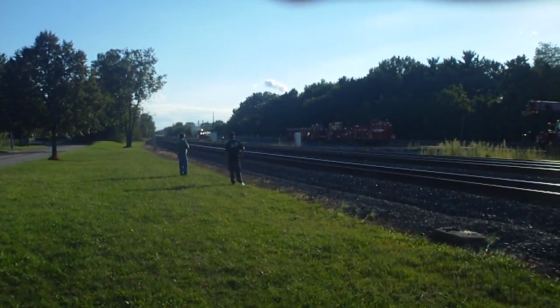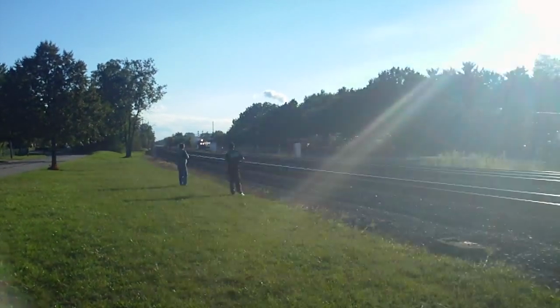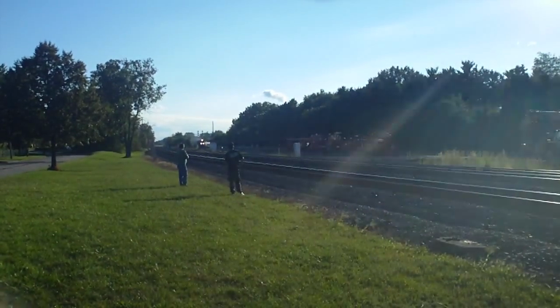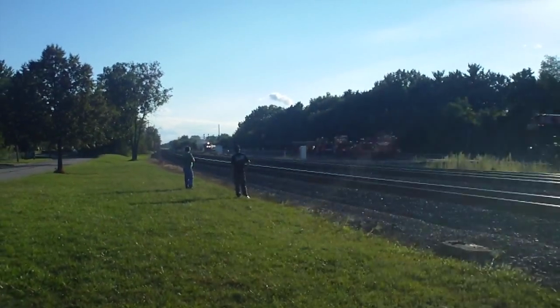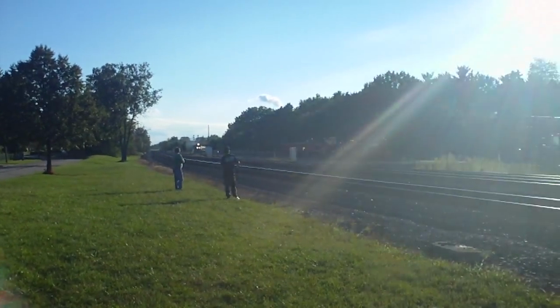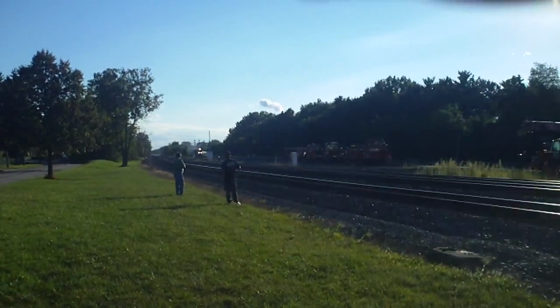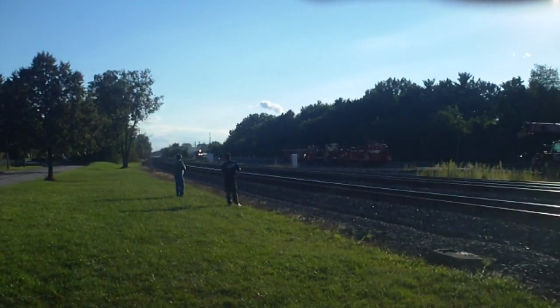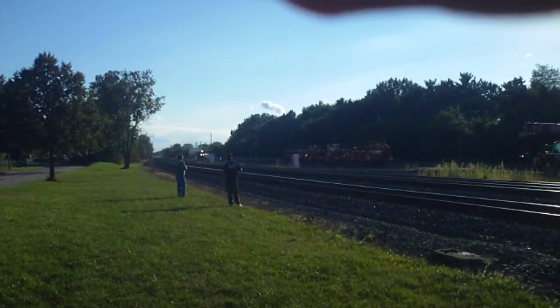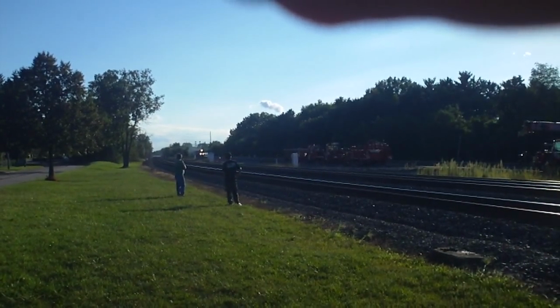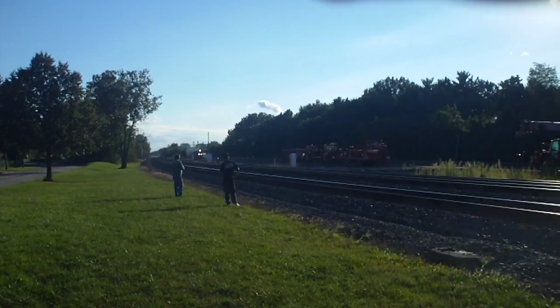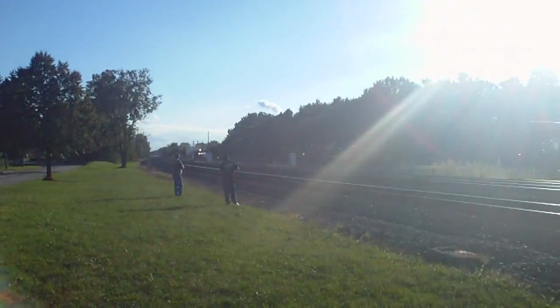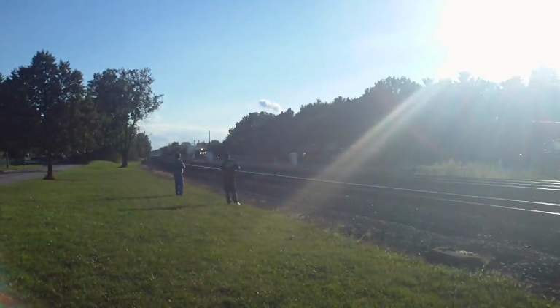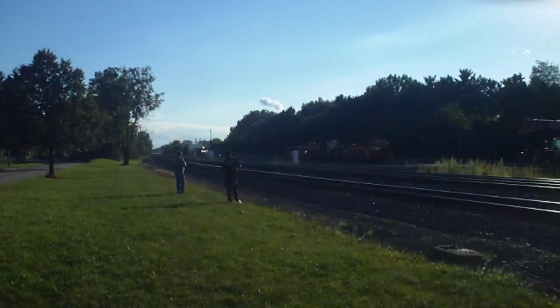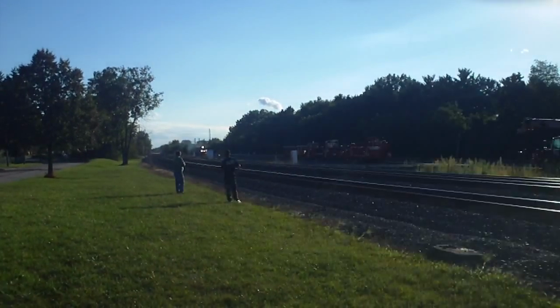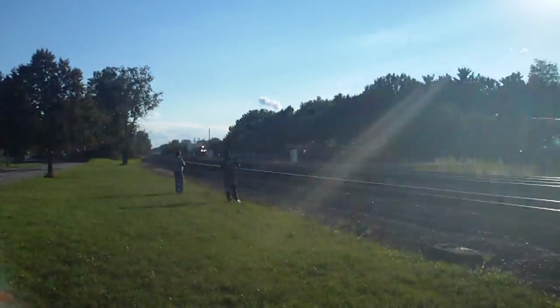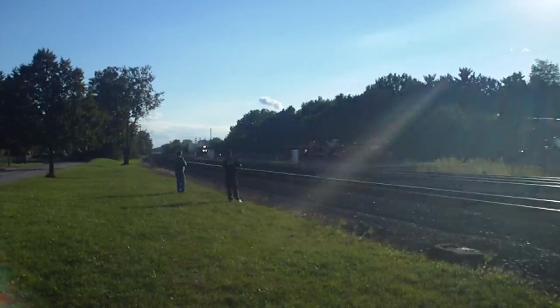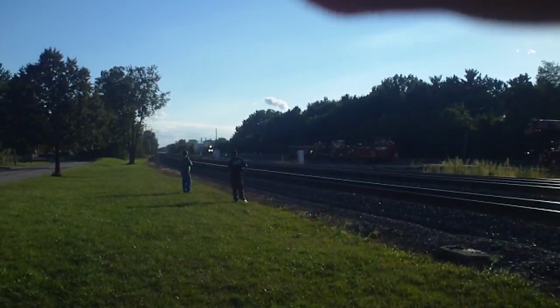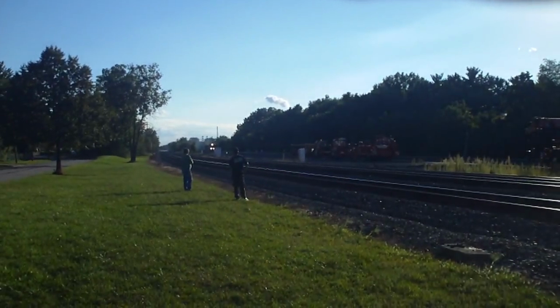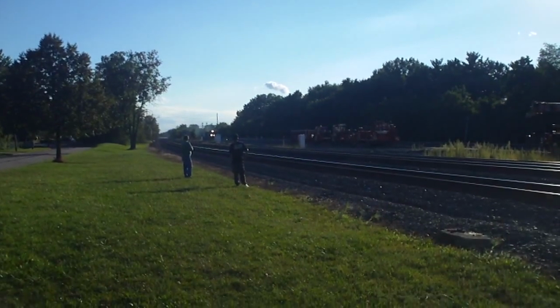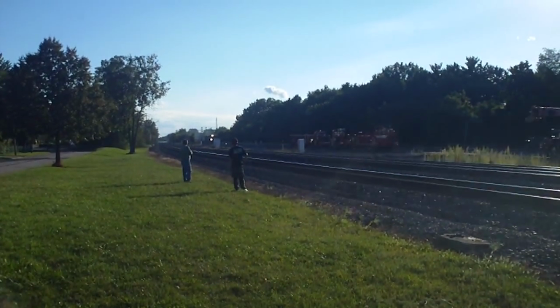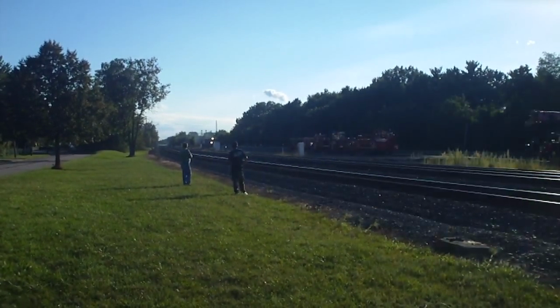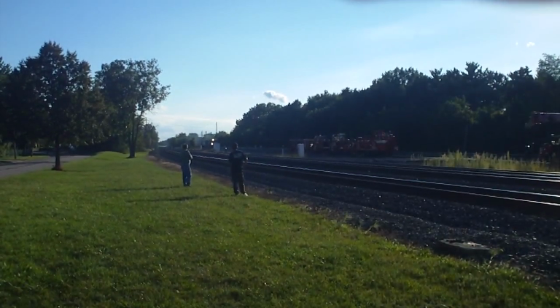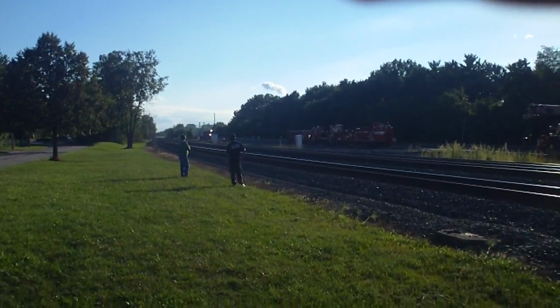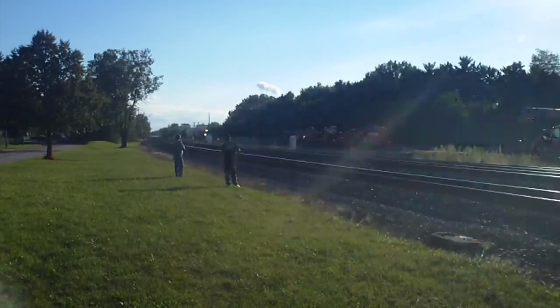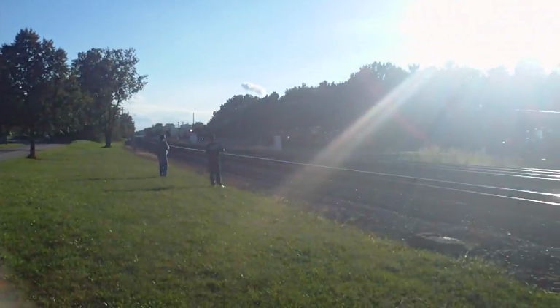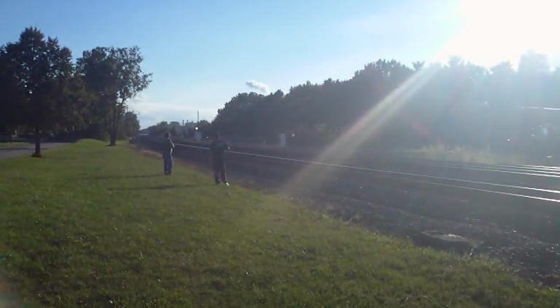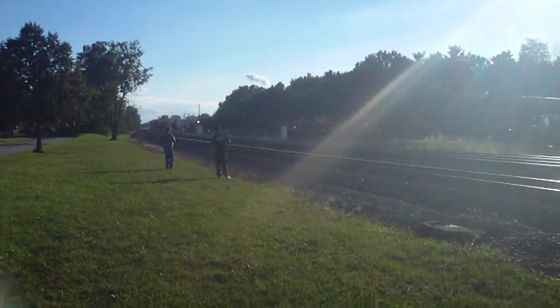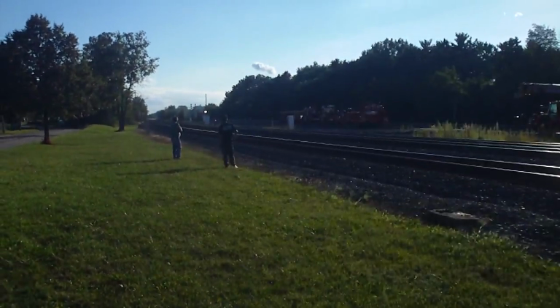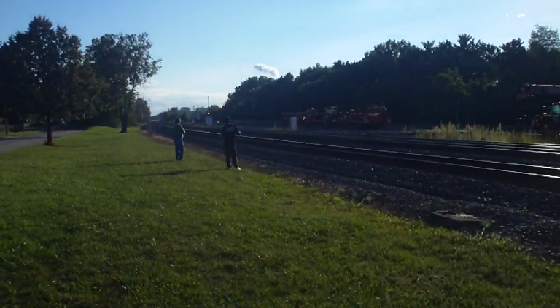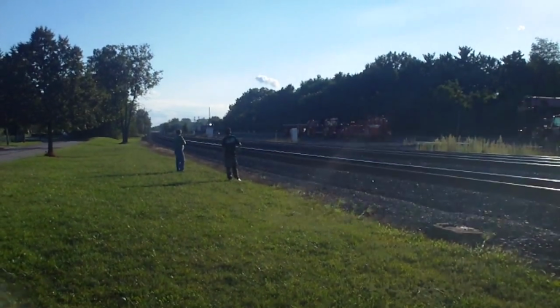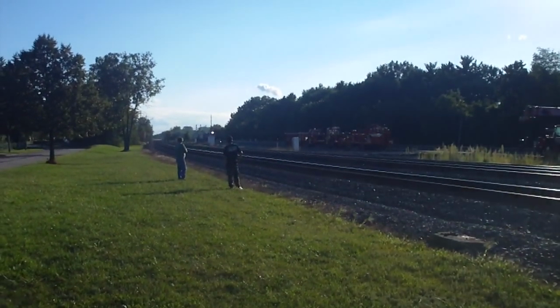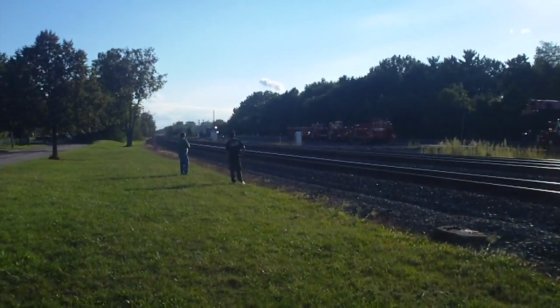The only bad thing about it is it doesn't provide enough brimage. I think the second or third unit might be heritage.